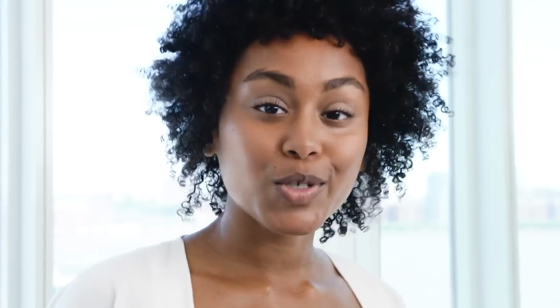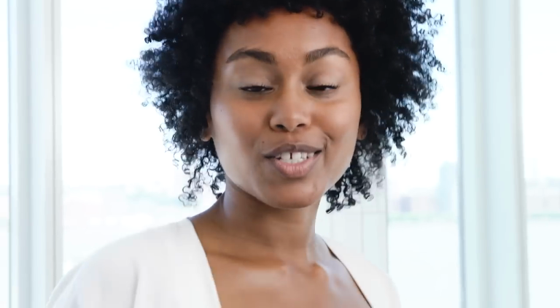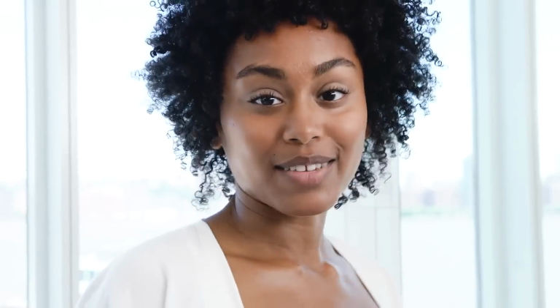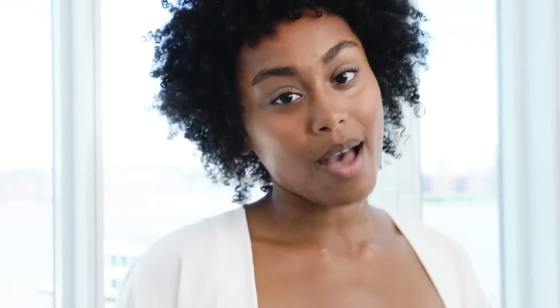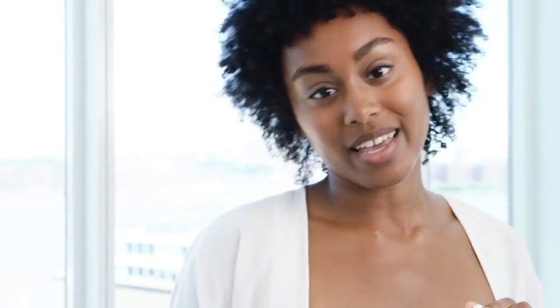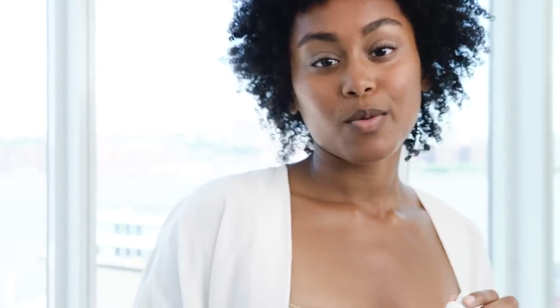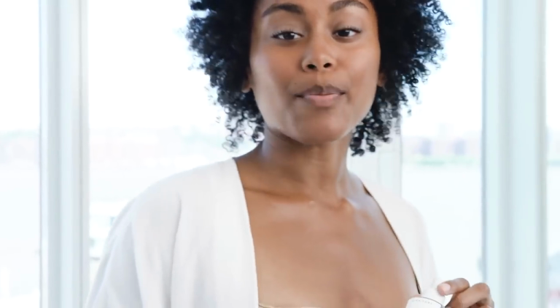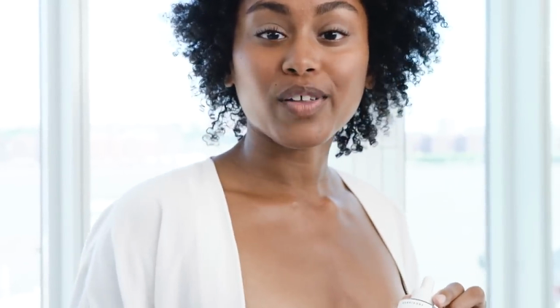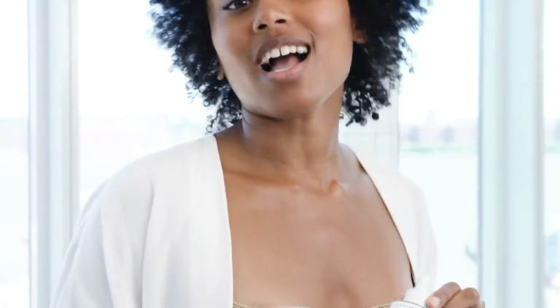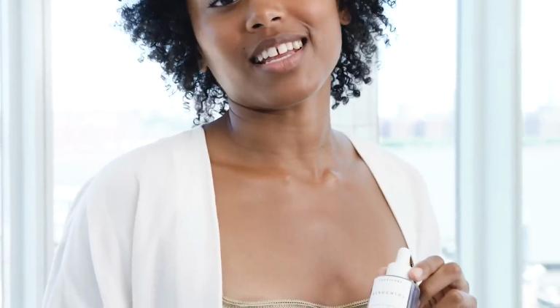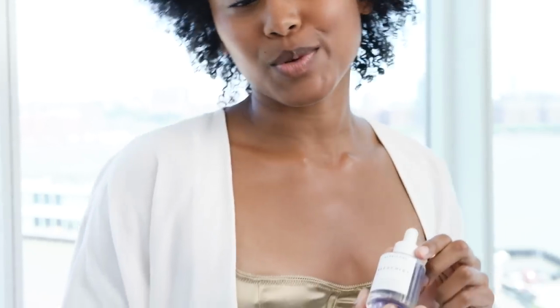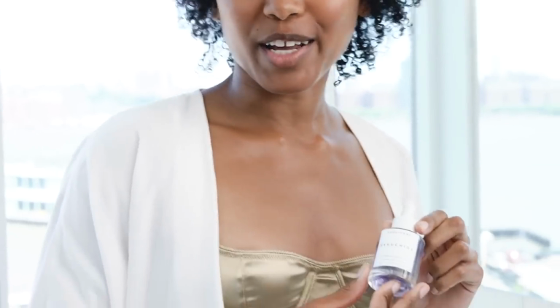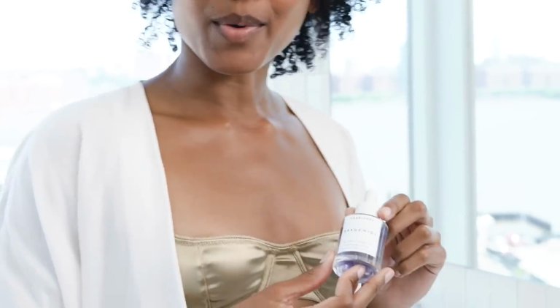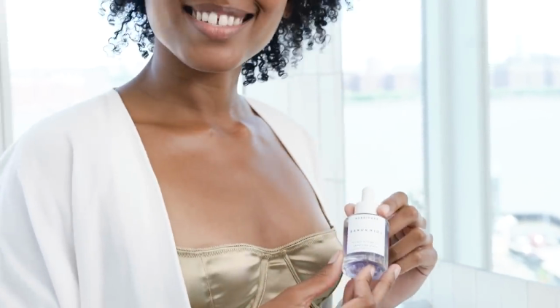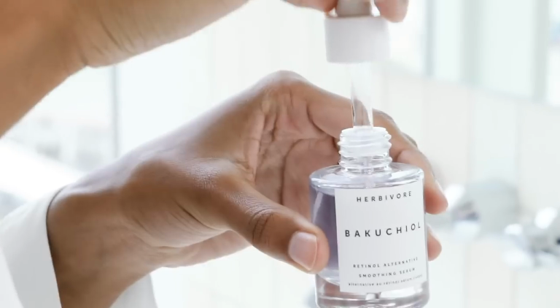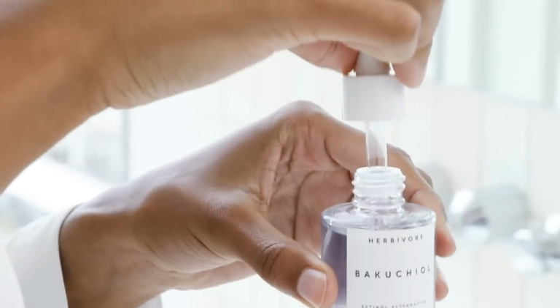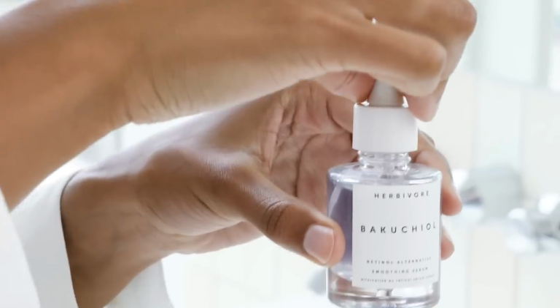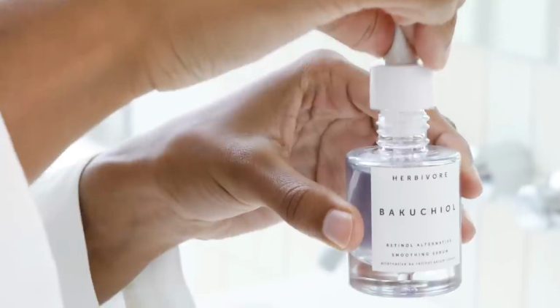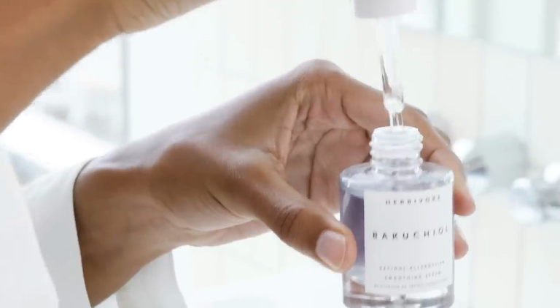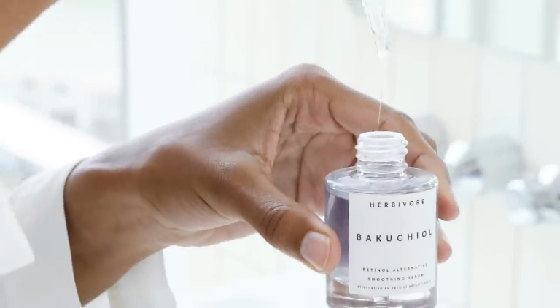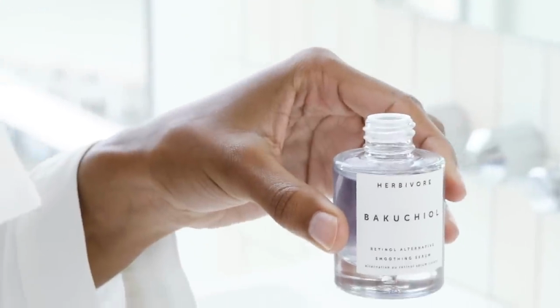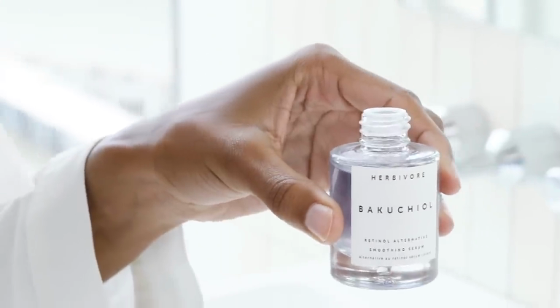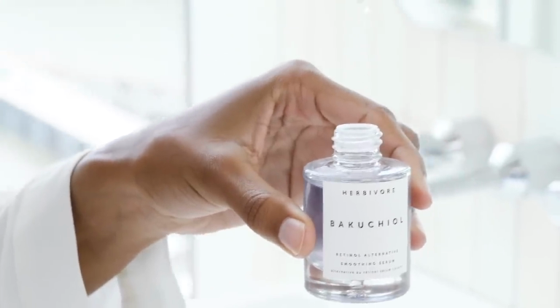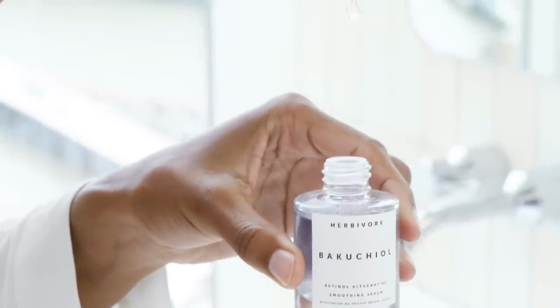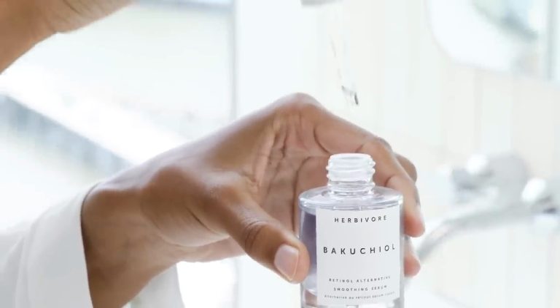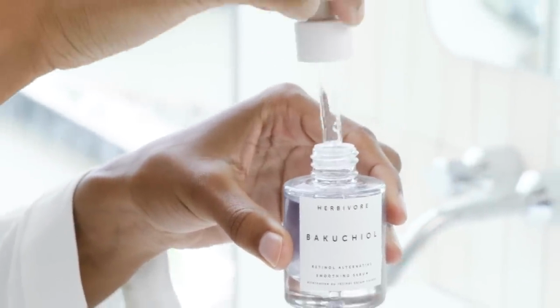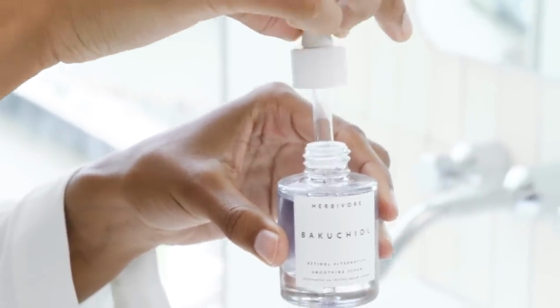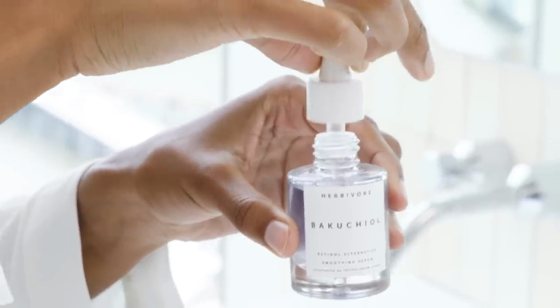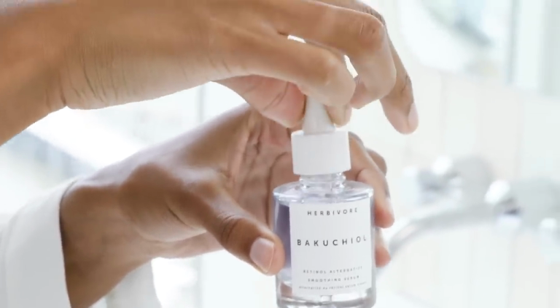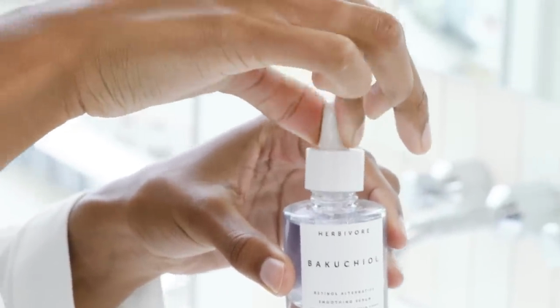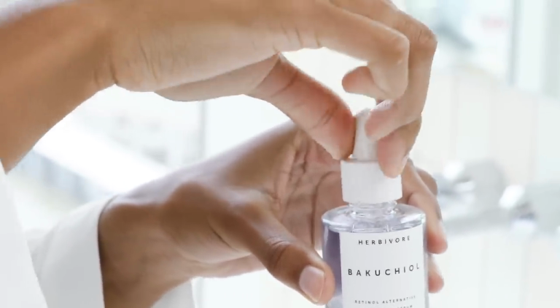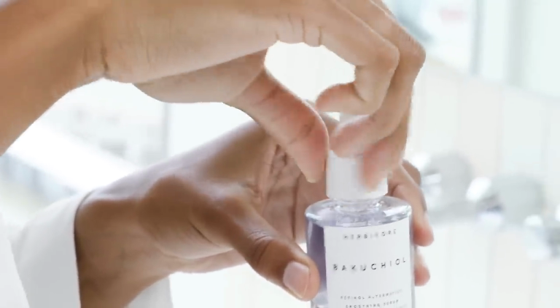Bacuchio is extracted from the babchi plant, which is a powerful antioxidant with roots in Ayurvedic wellness. The serum also includes chamella, which is a superfood mushroom that has incredible moisture retaining abilities to both plump and hydrate your skin.